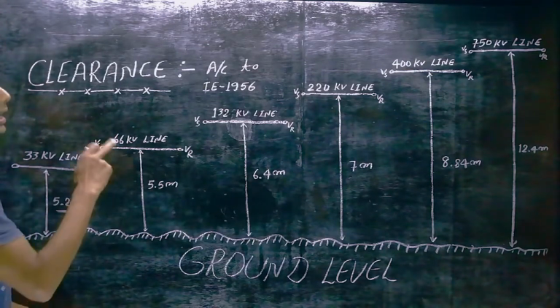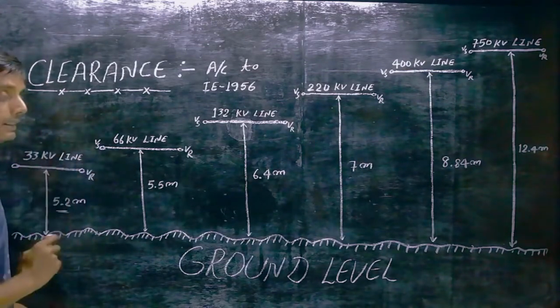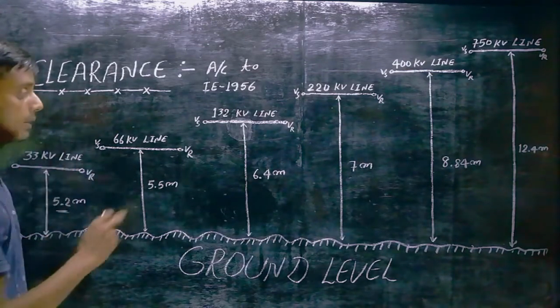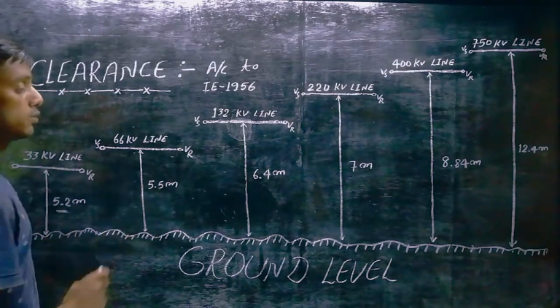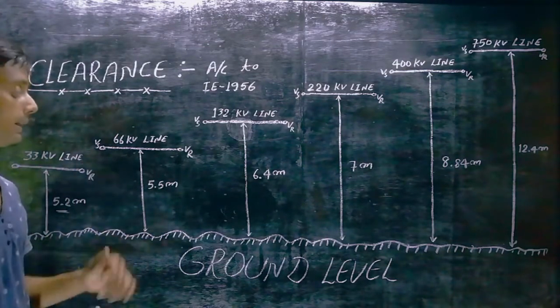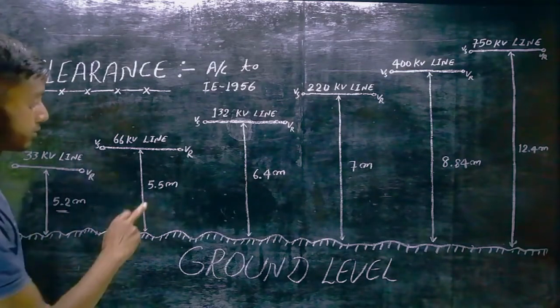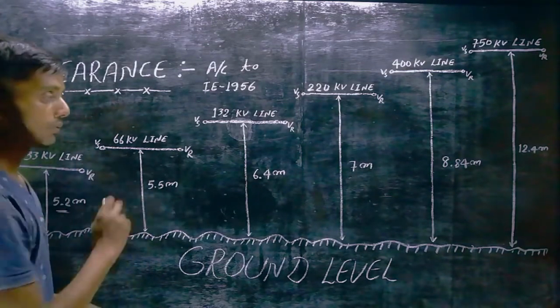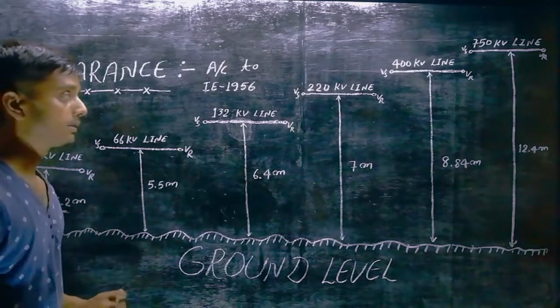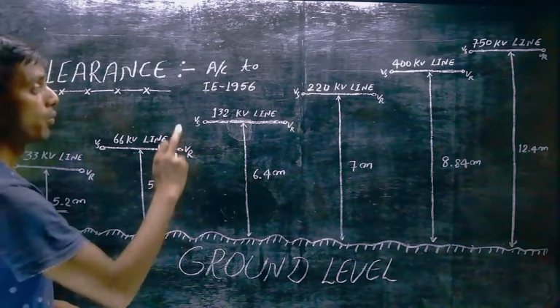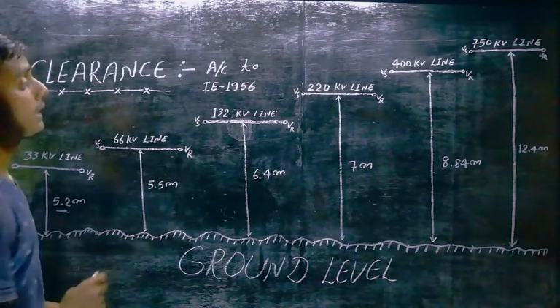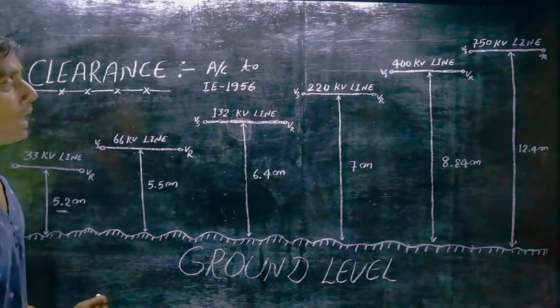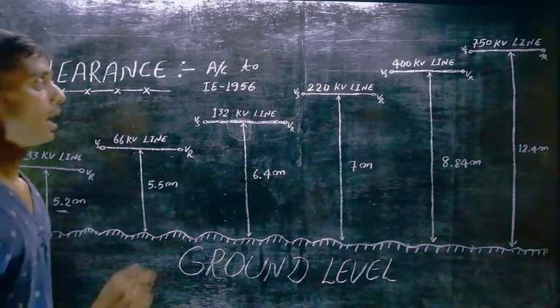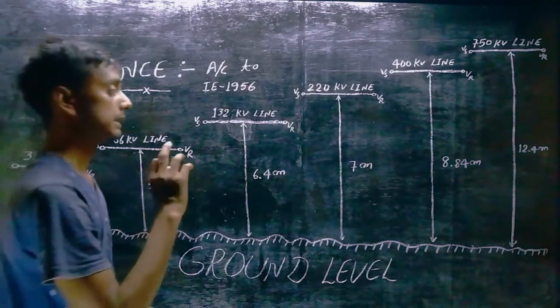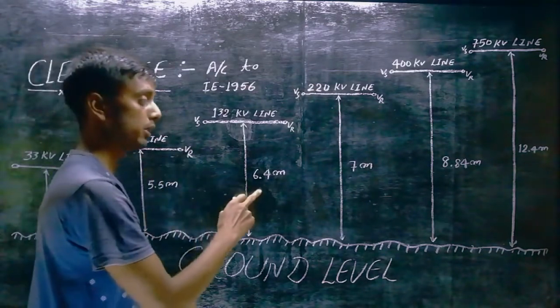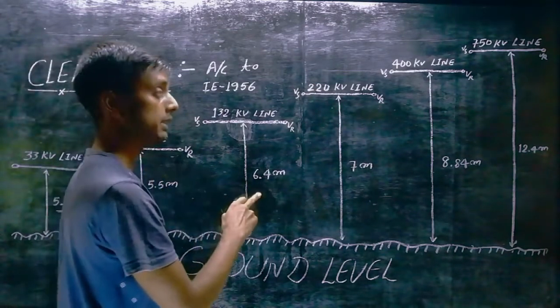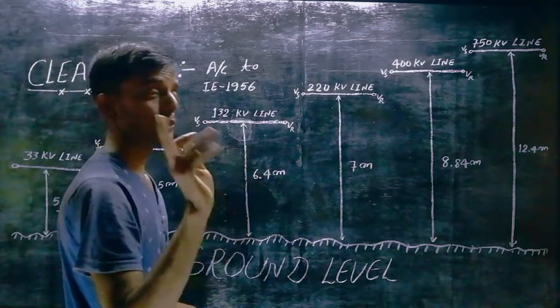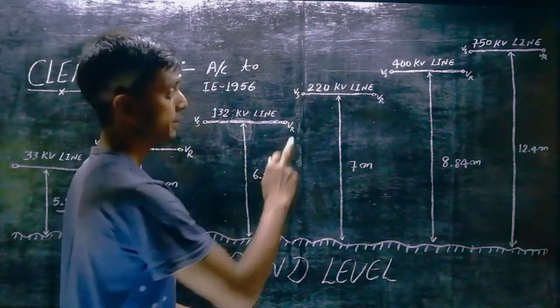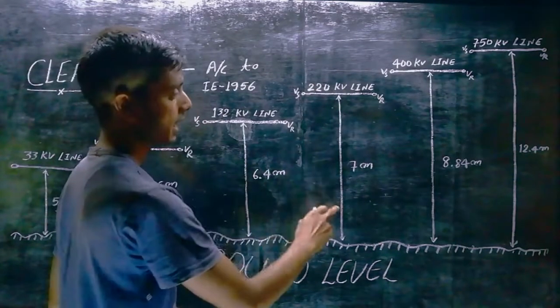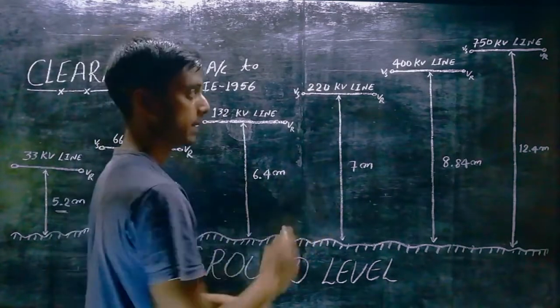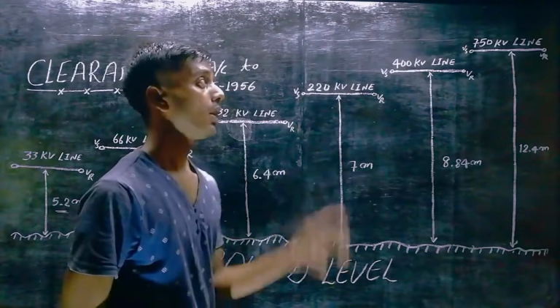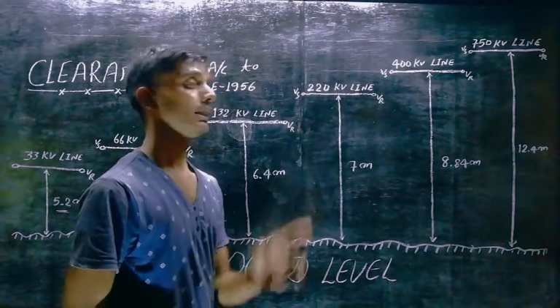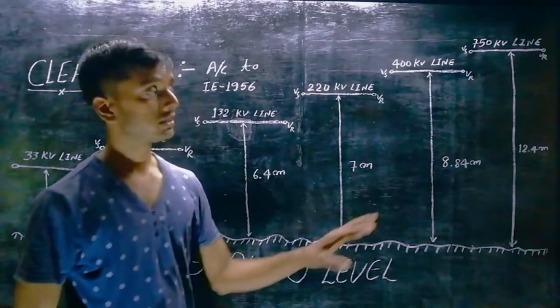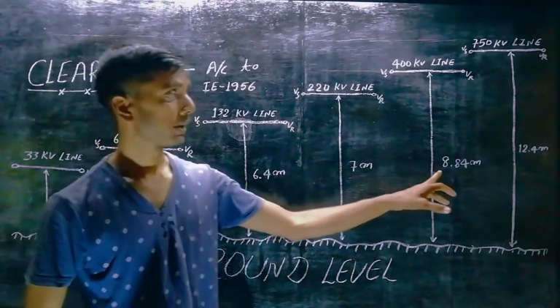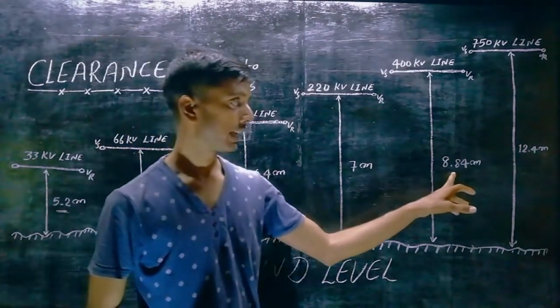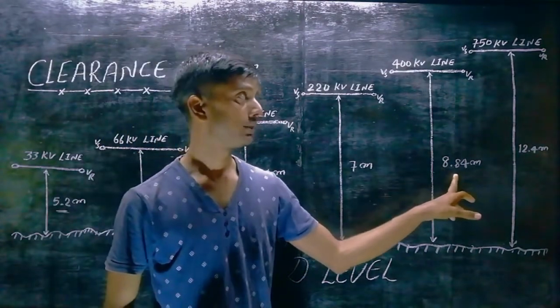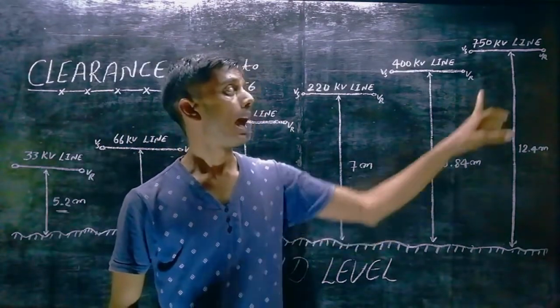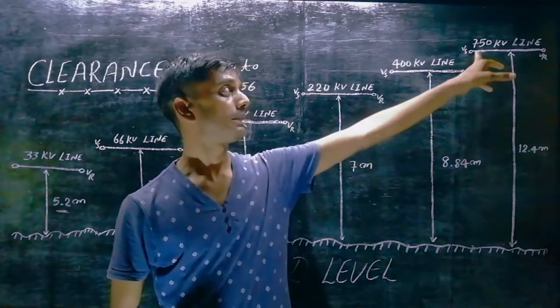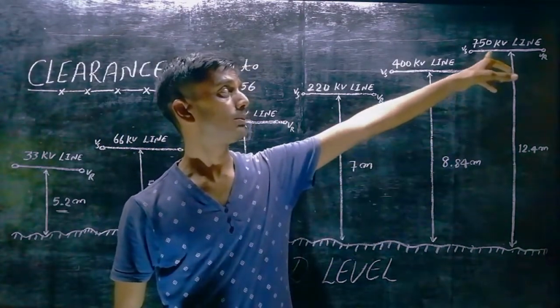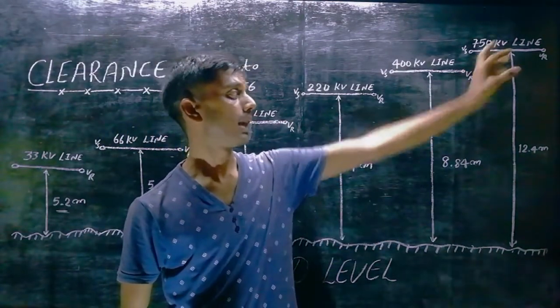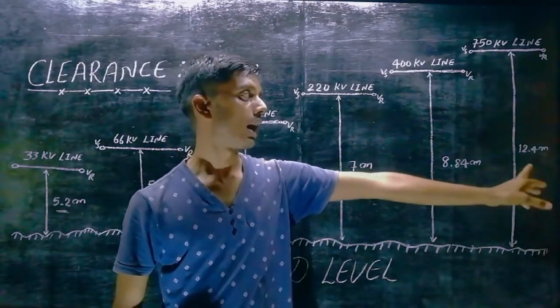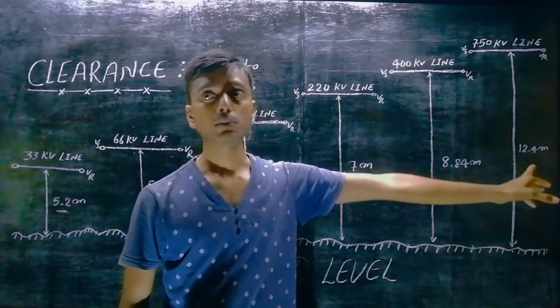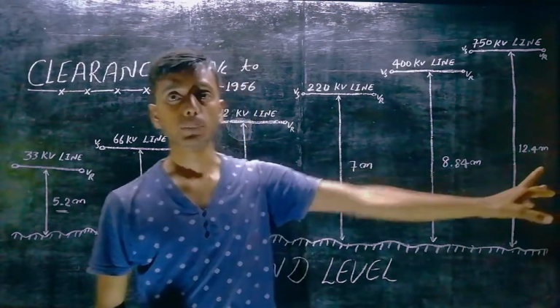For 66 kV lines, your clearance is 5.5 meters. For 132 kV lines, your clearance is 6.4 meters. For 220 kV lines, your clearance is 7 meters. For 400 kV lines, your clearance is 8.84 meters. For 750 kV lines, your clearance is 12.4 meters. This is your clearance as per R.E.R. 1956 rules.